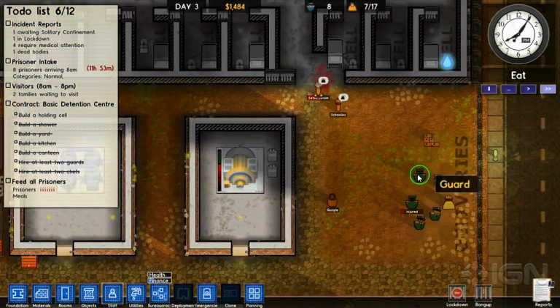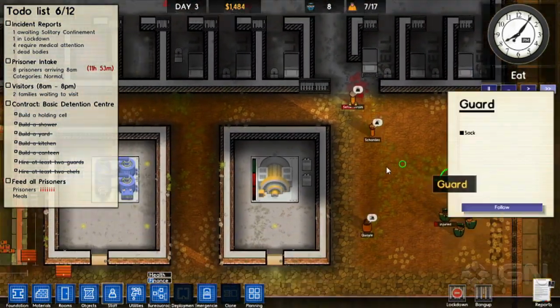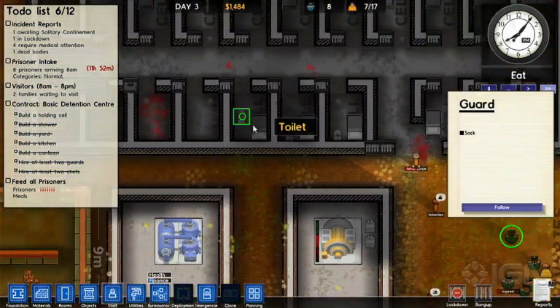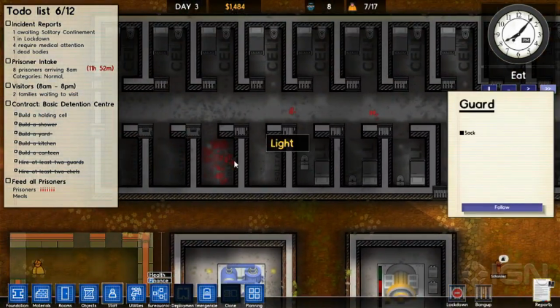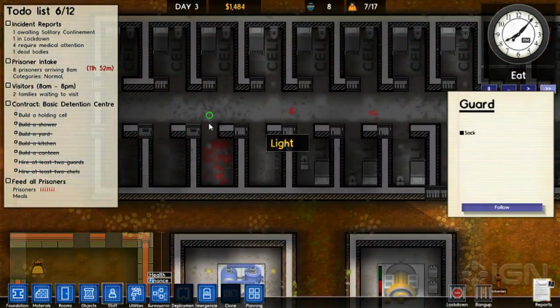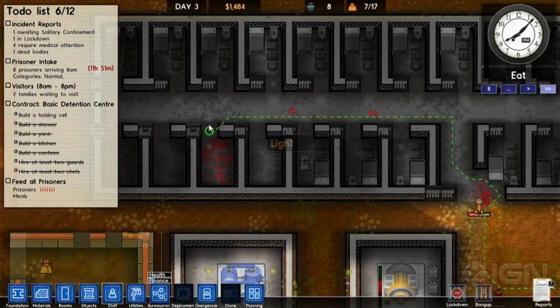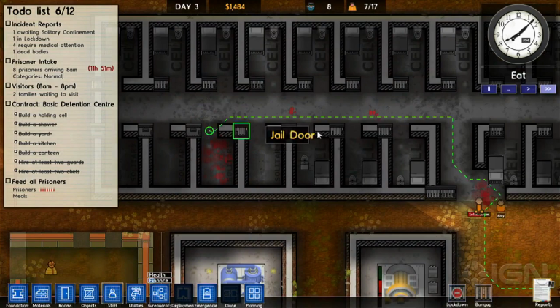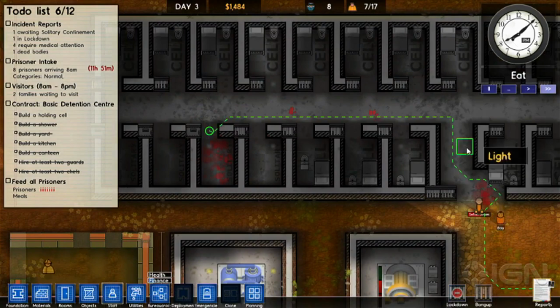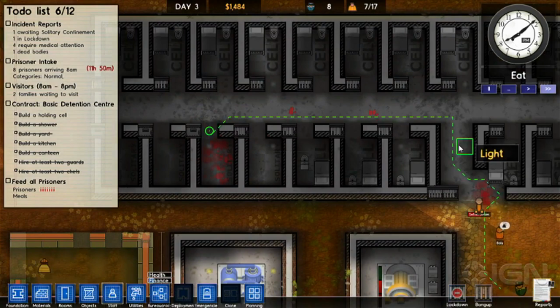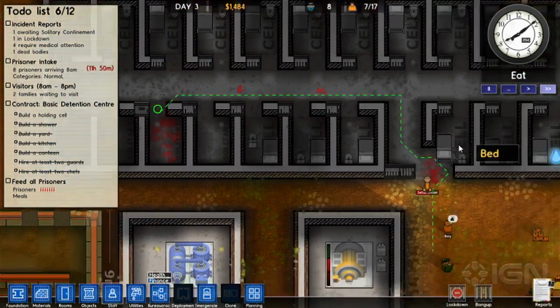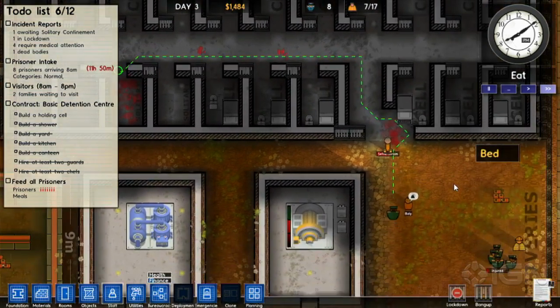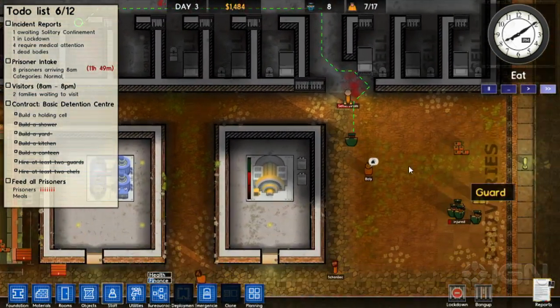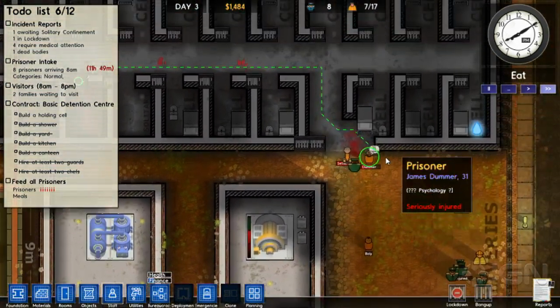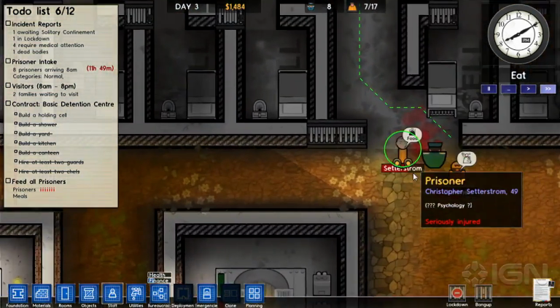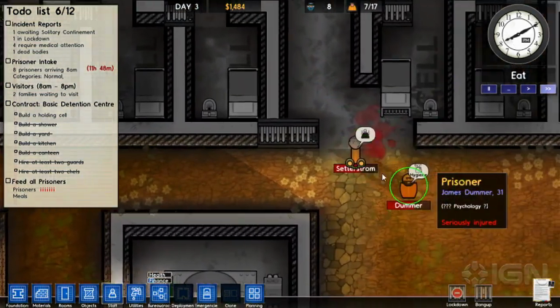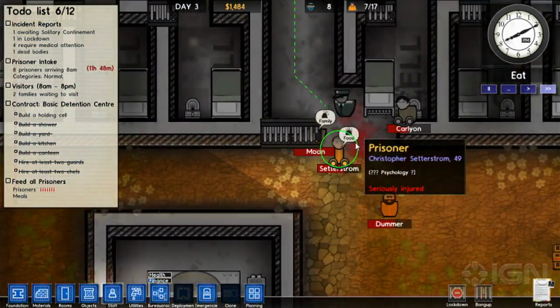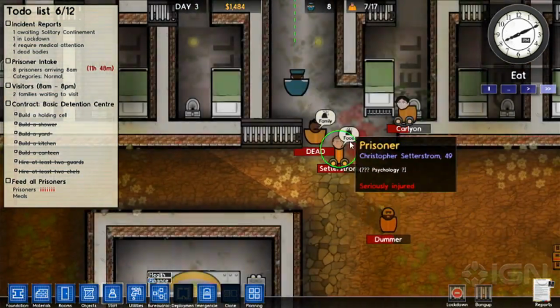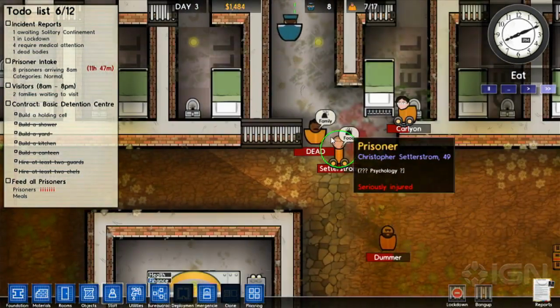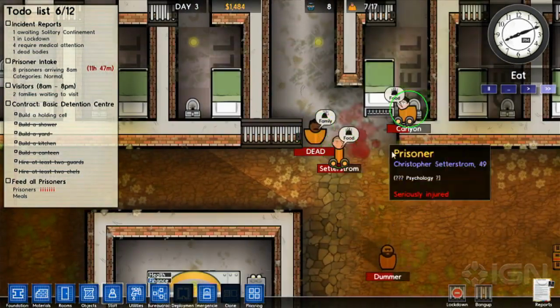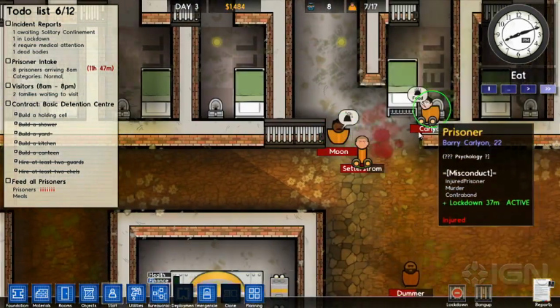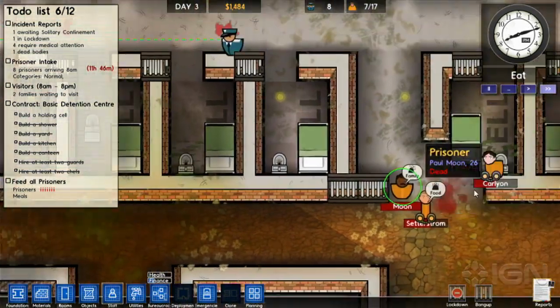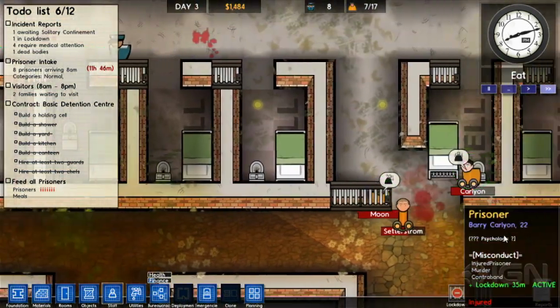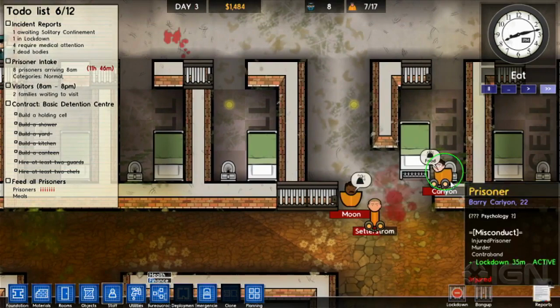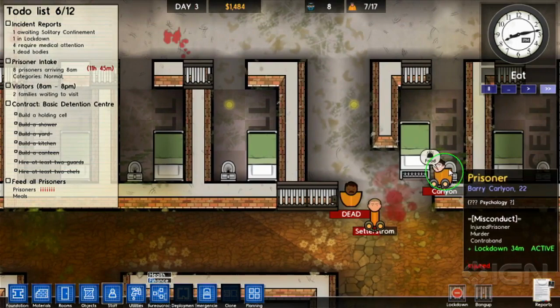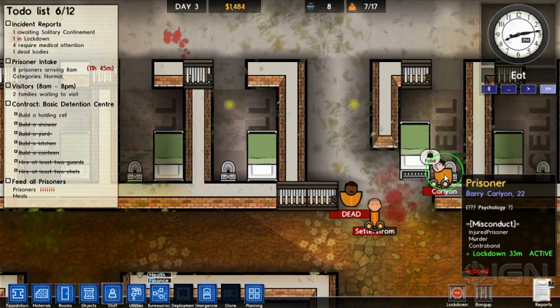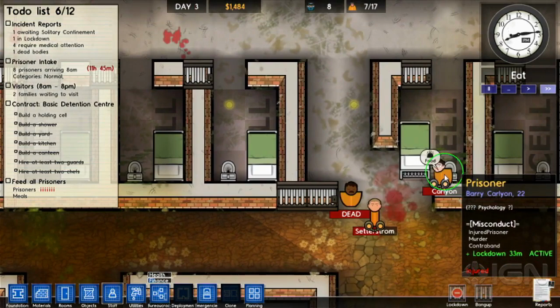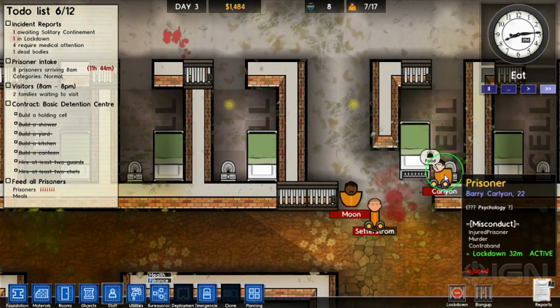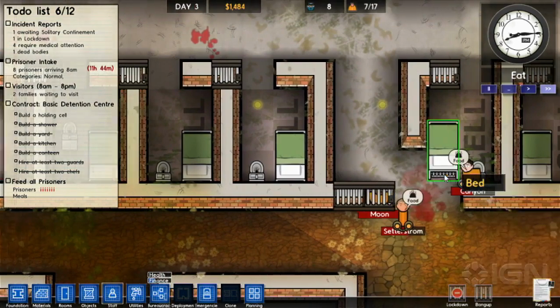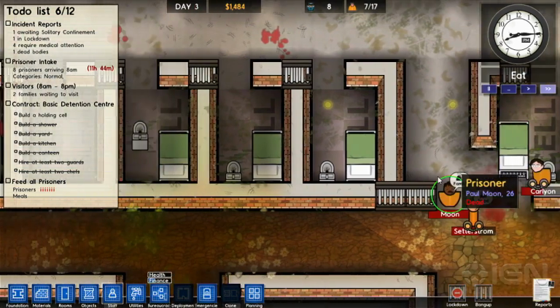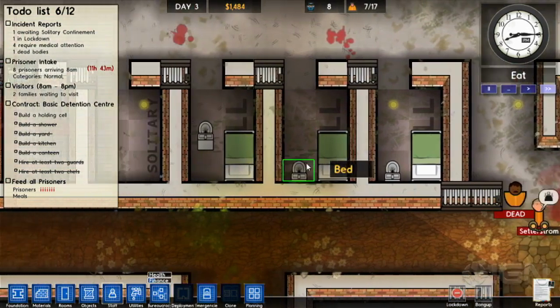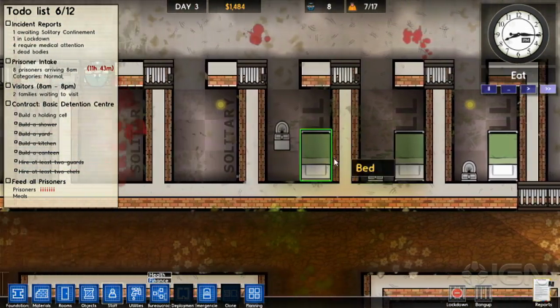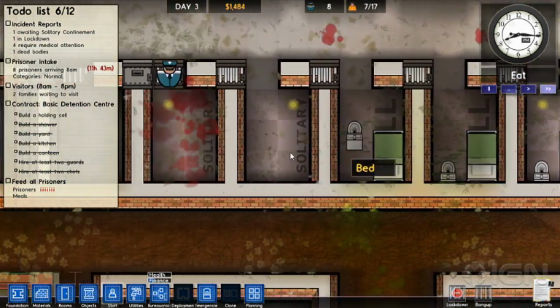Oh, is that new blood? Yeah, that's new blood. Blood over there. The dead body's gone. Oh no, there he is. And he's just pooping. Go over there, let's see what all the blood's about.